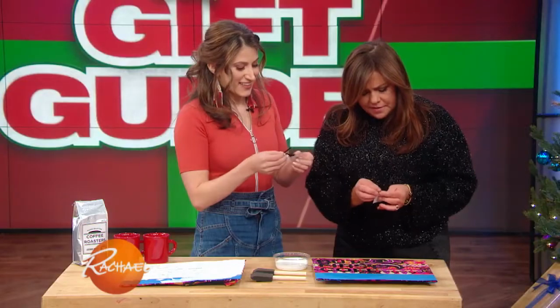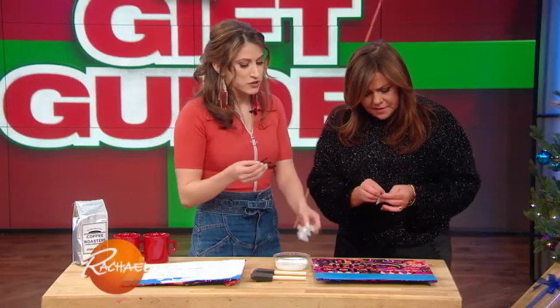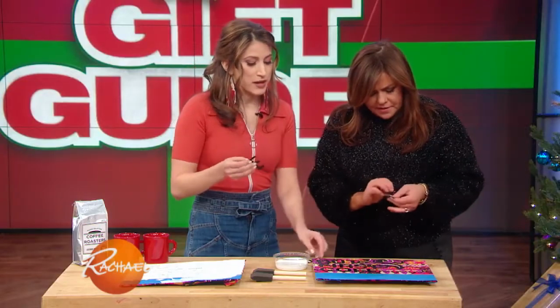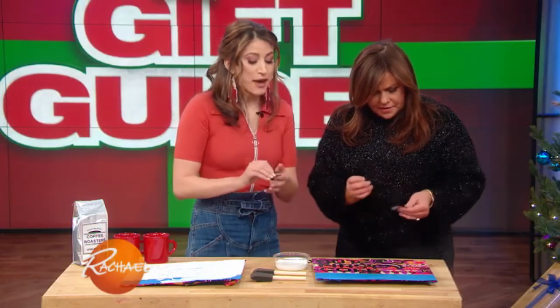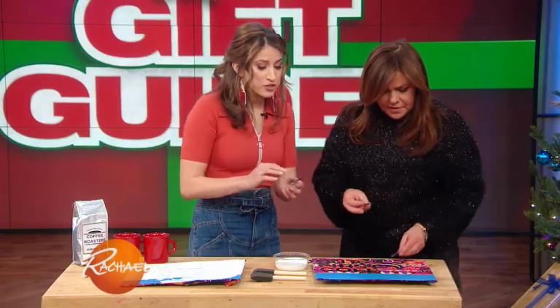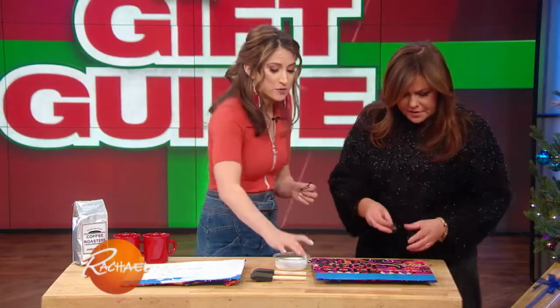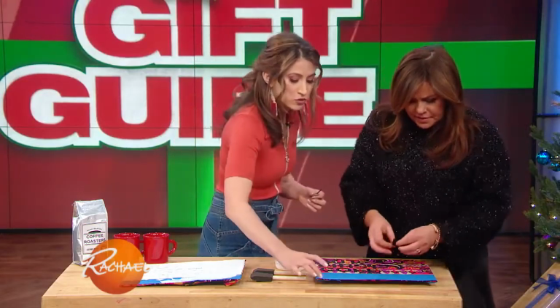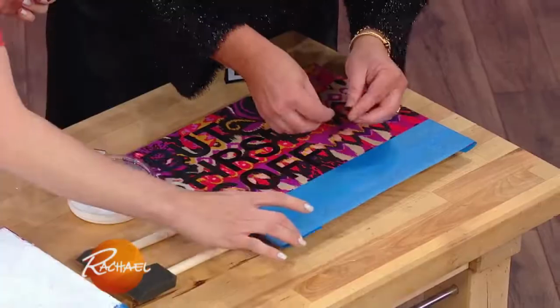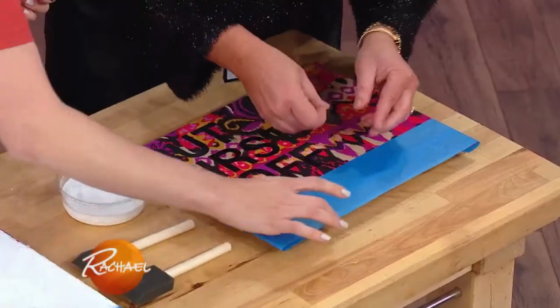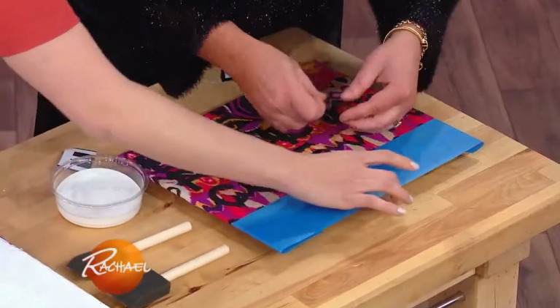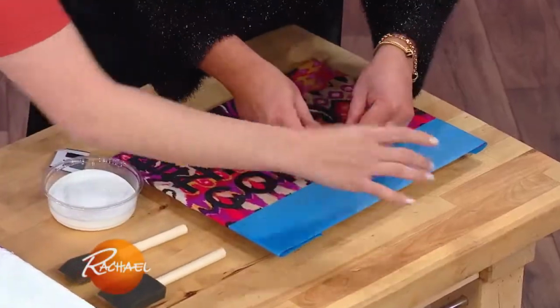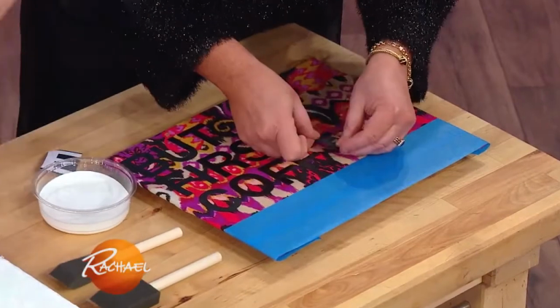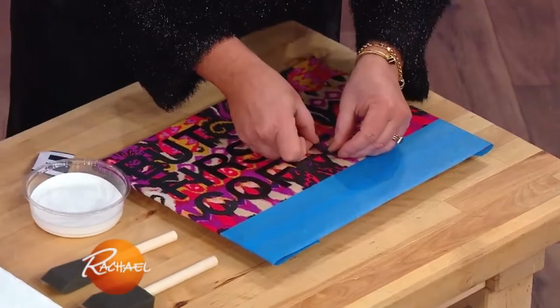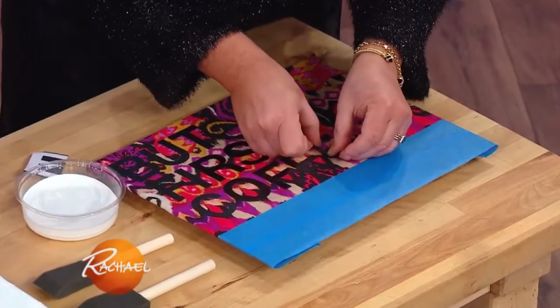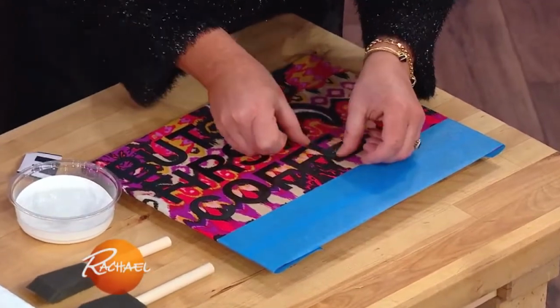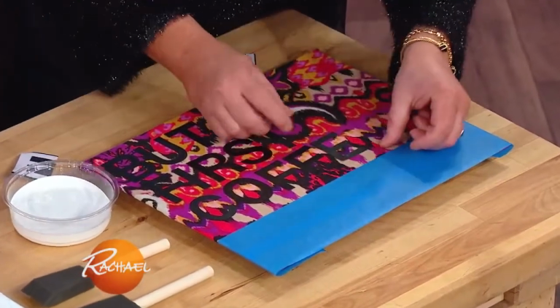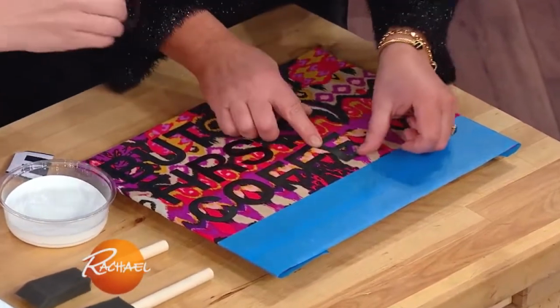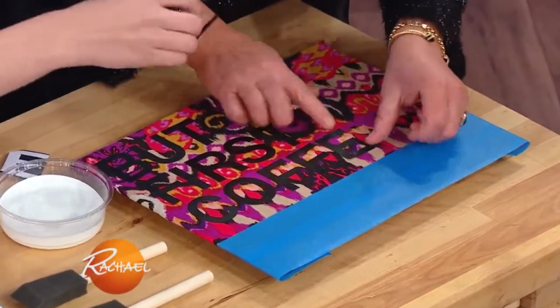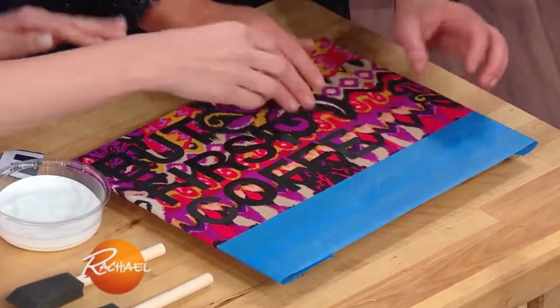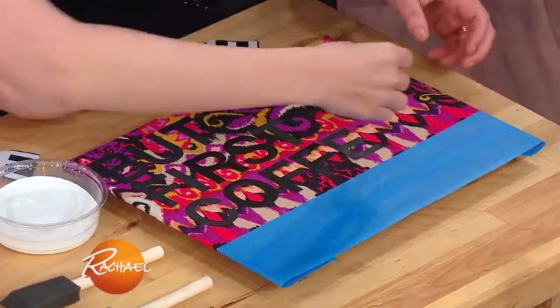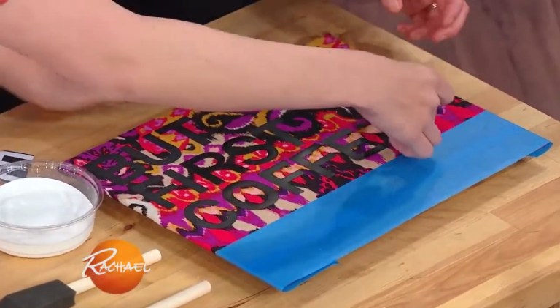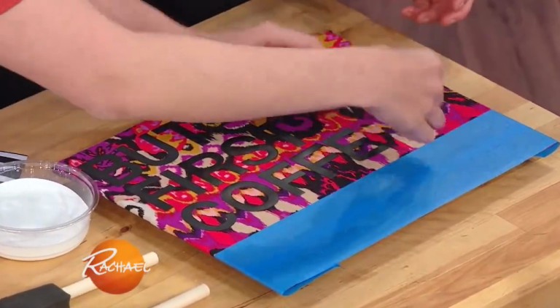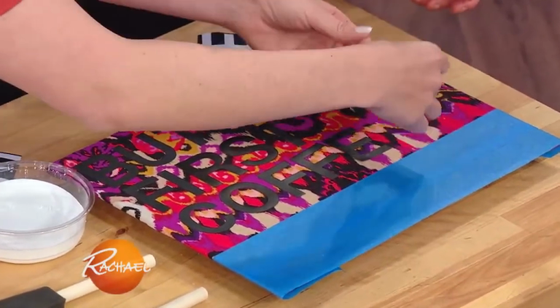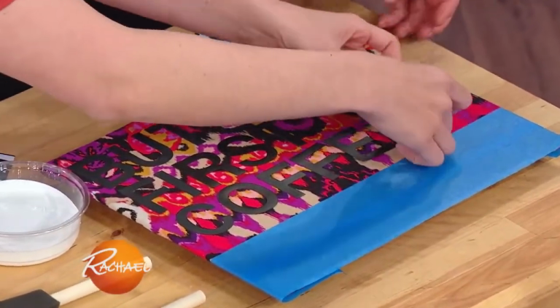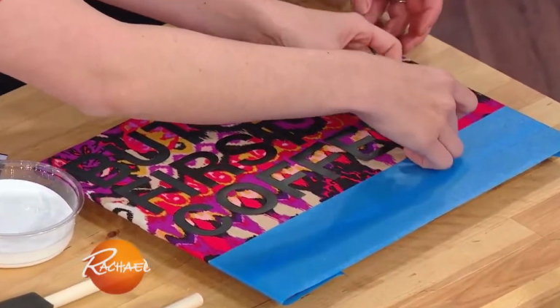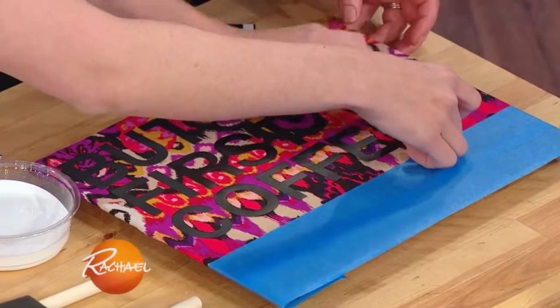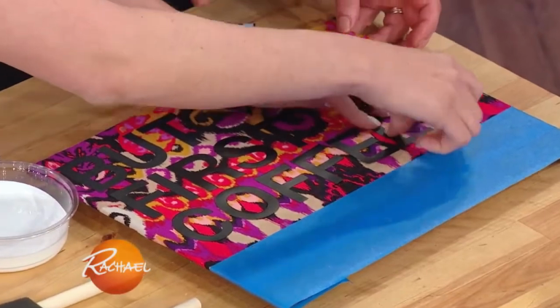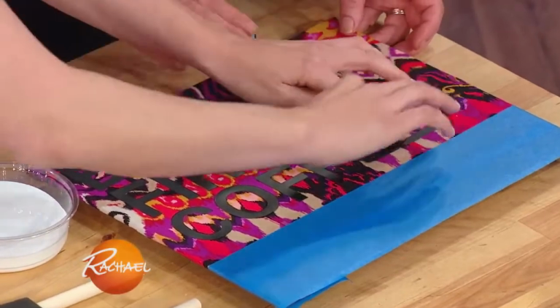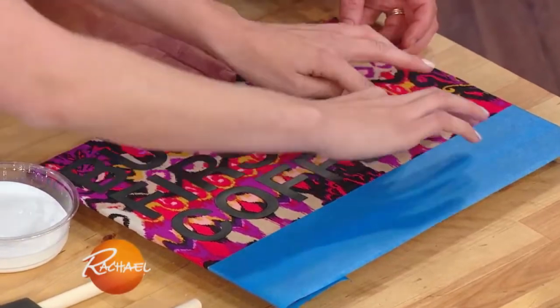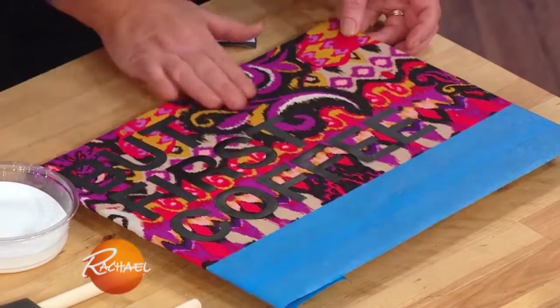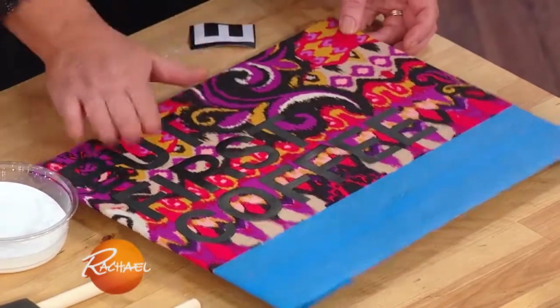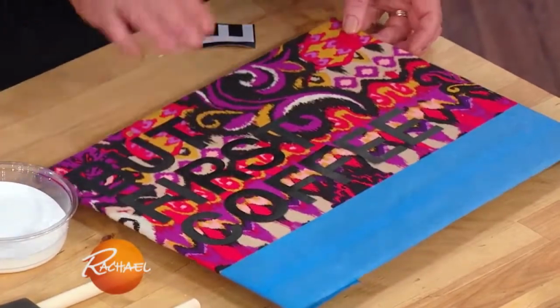Then use a bit of painter's tape to make a straight line so you can keep some of the fabric, because we're gonna paint over the area where we have our mantra — that's where we have the plastic lettering.